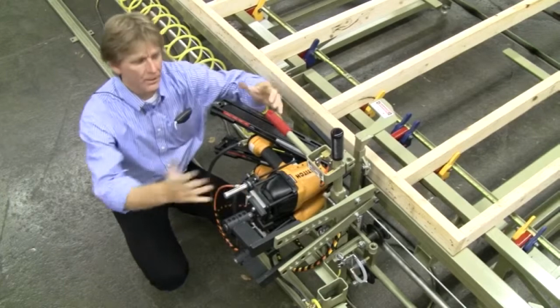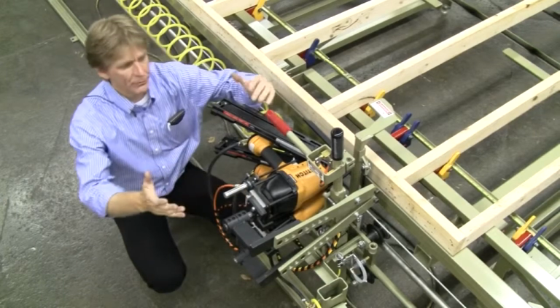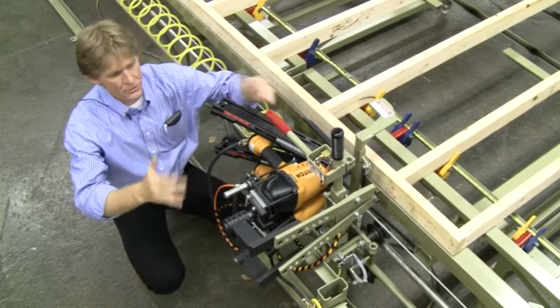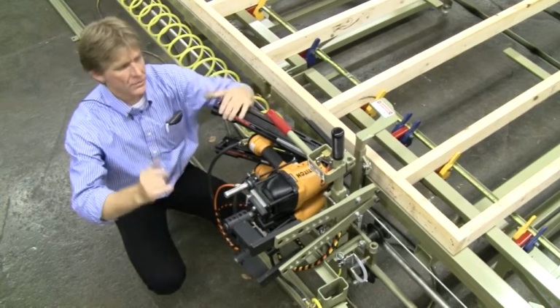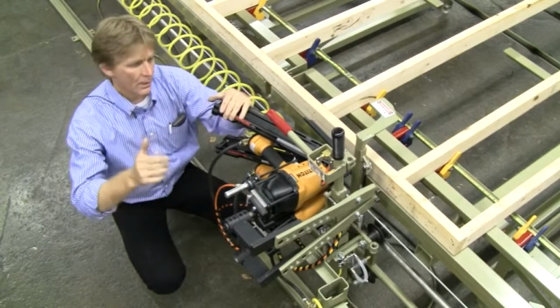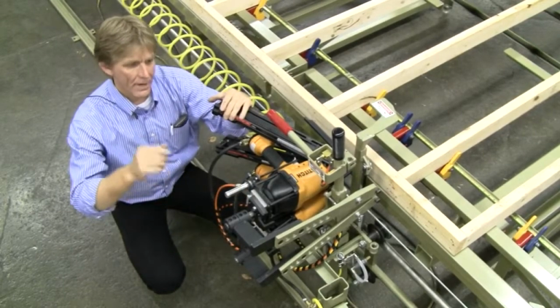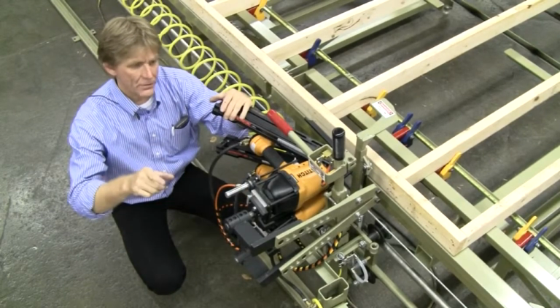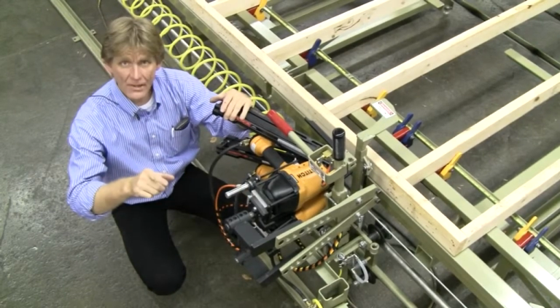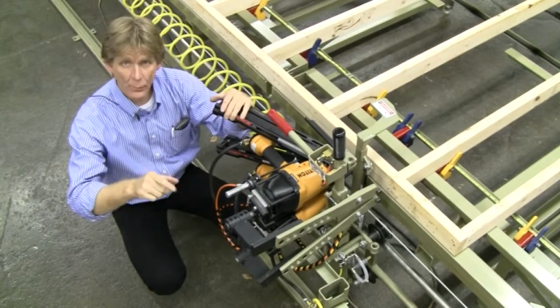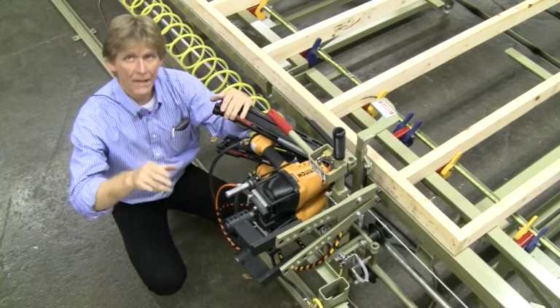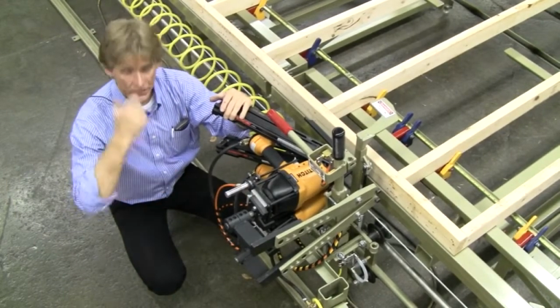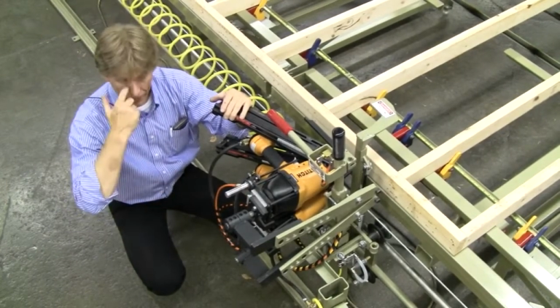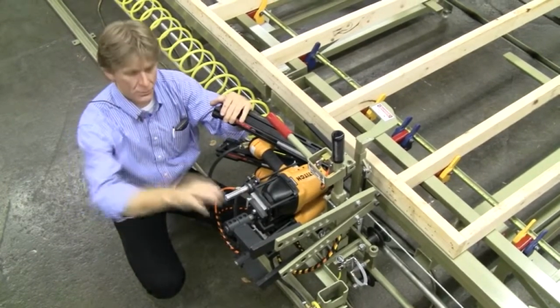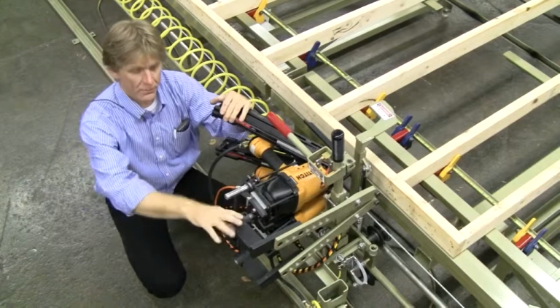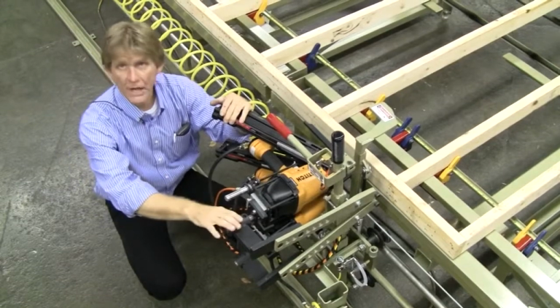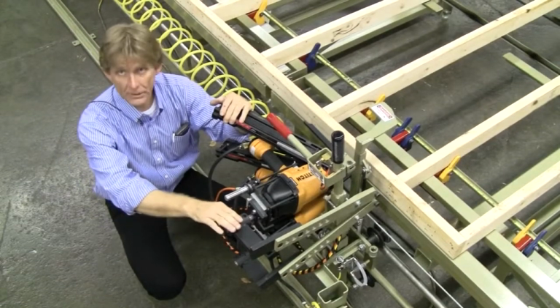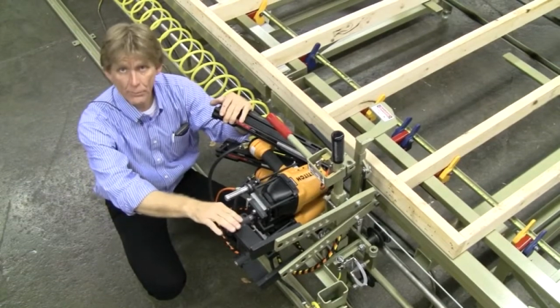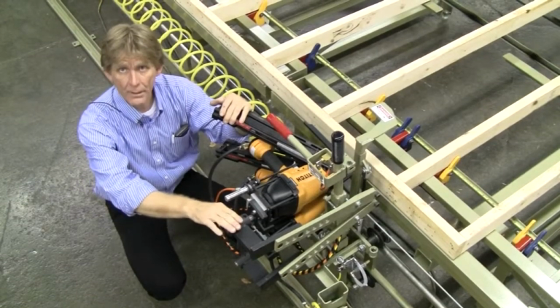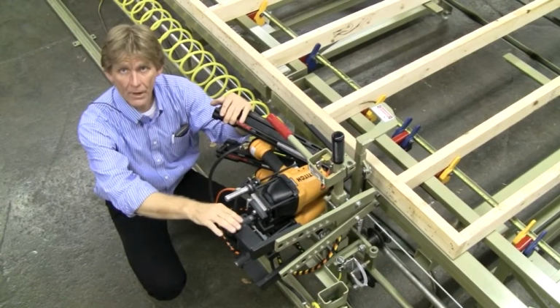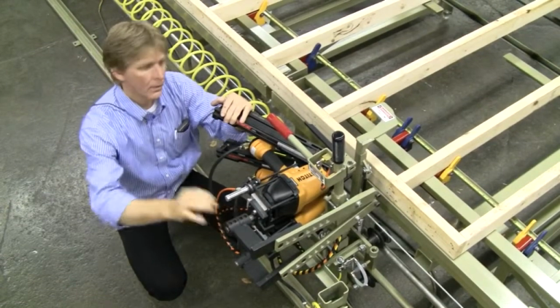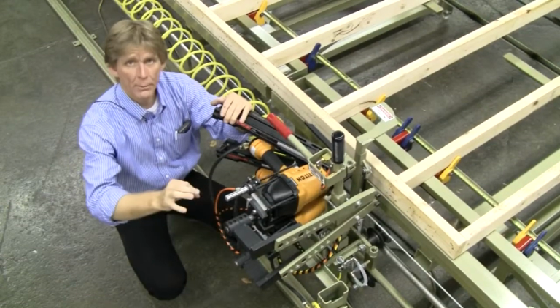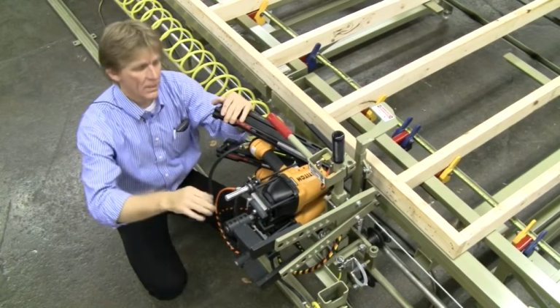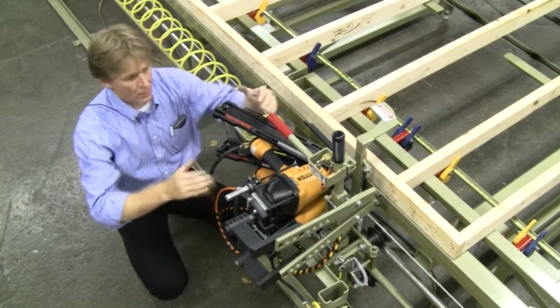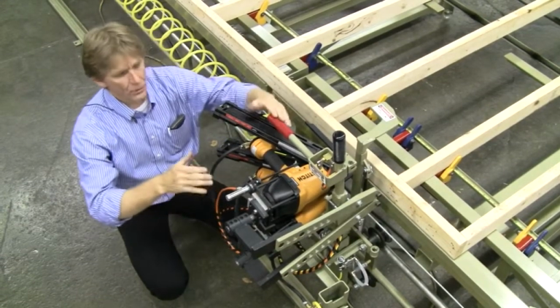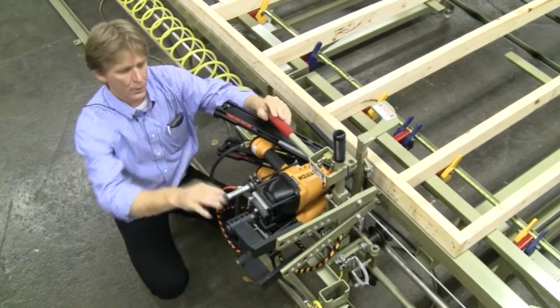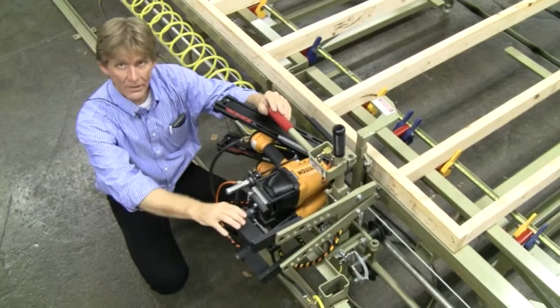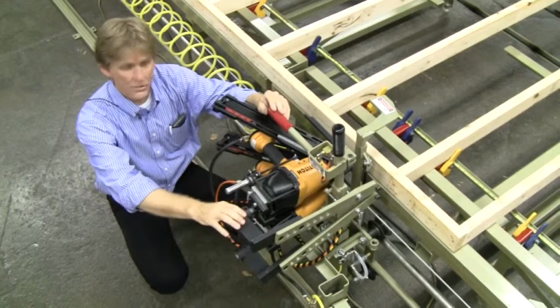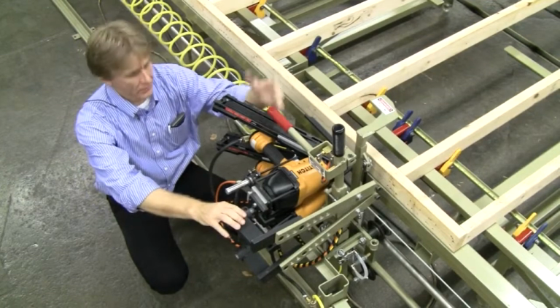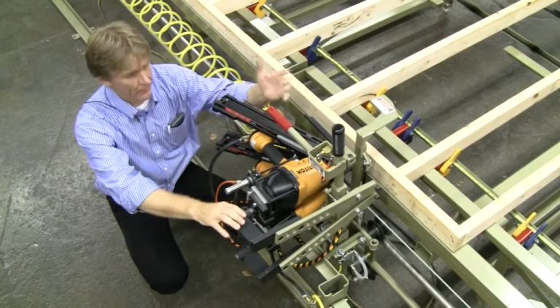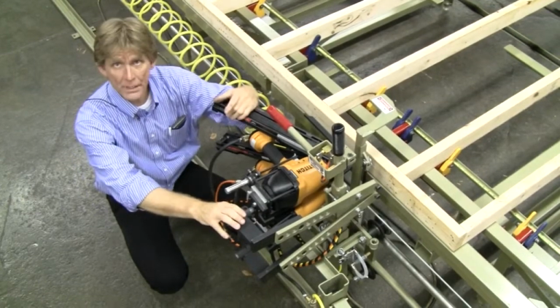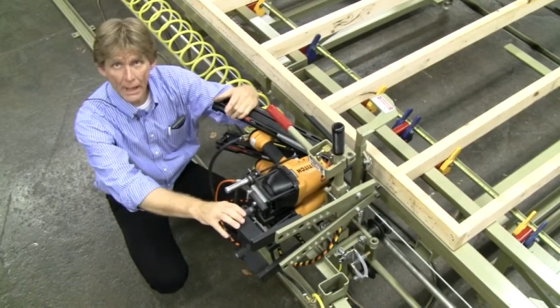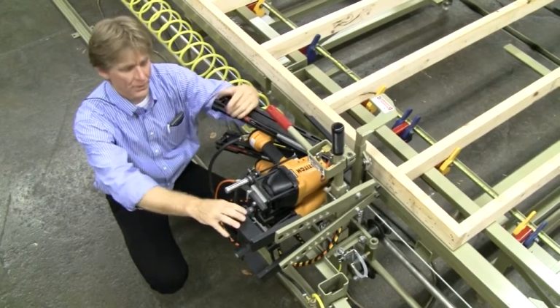We make a couple different versions of this. The manual dolly is the fastest one. We also have an auto dolly — there are some specific videos out there you need to look for on the auto dolly. We're going to go through the manual dolly system, the speed, and what happens with it.